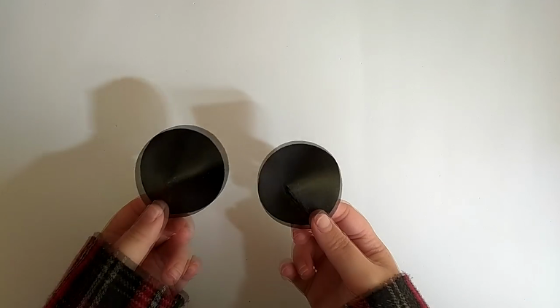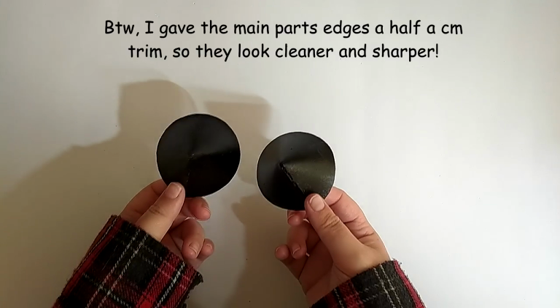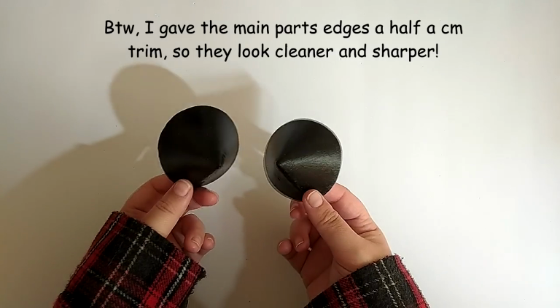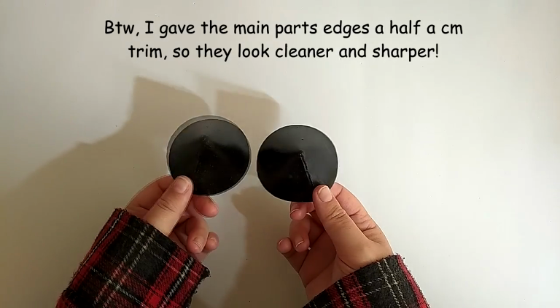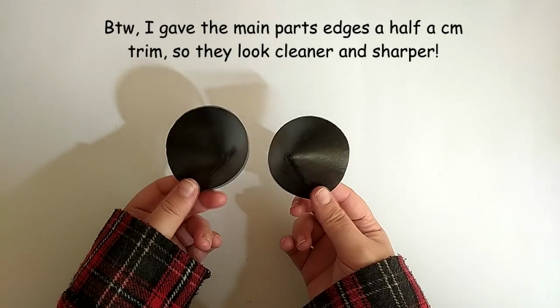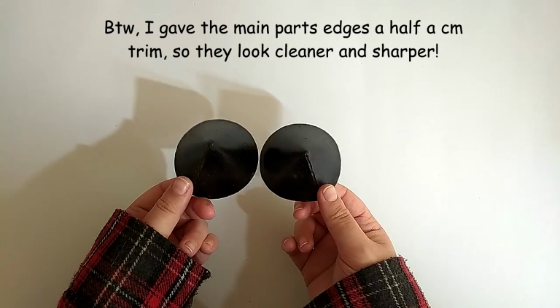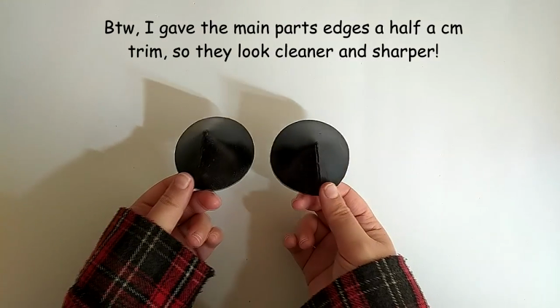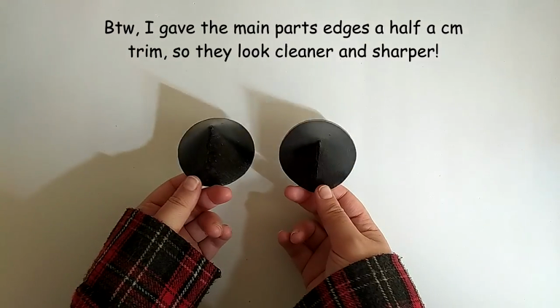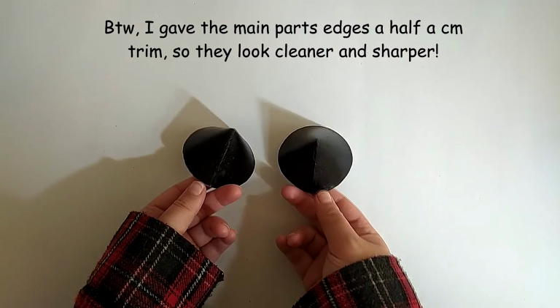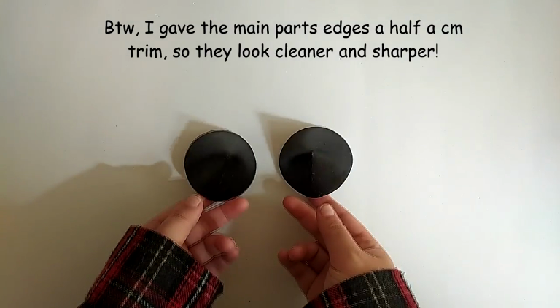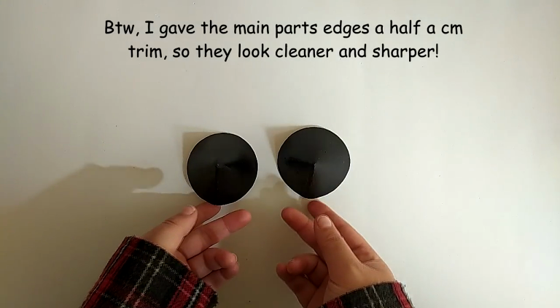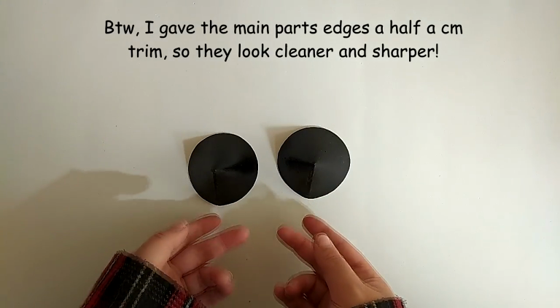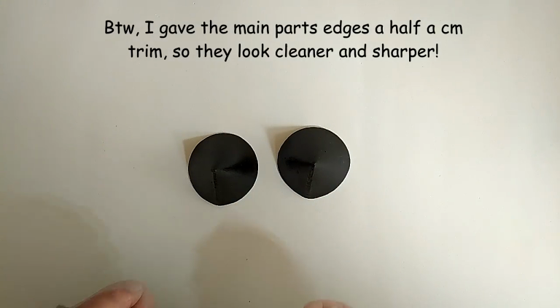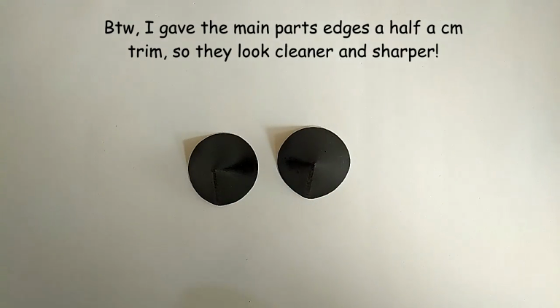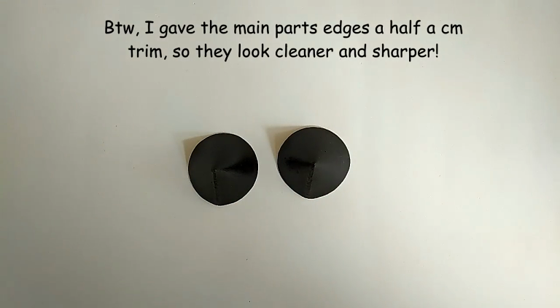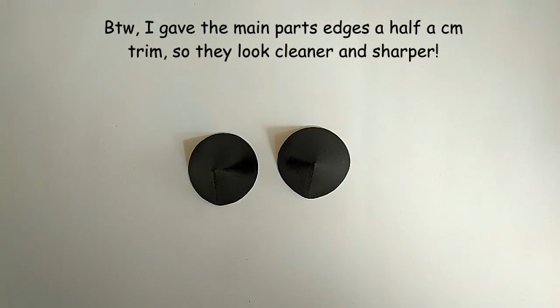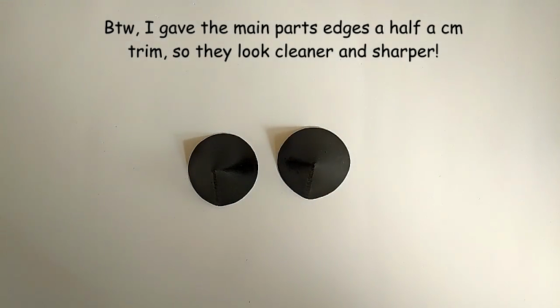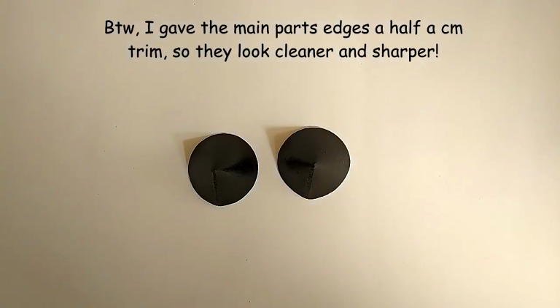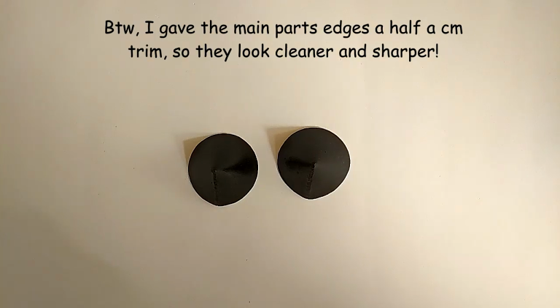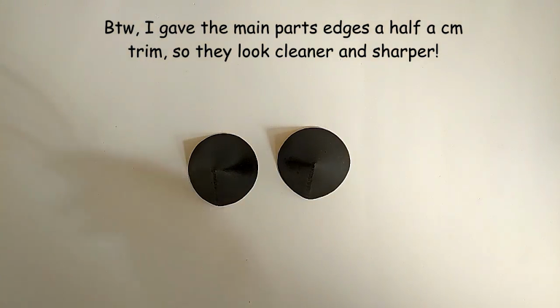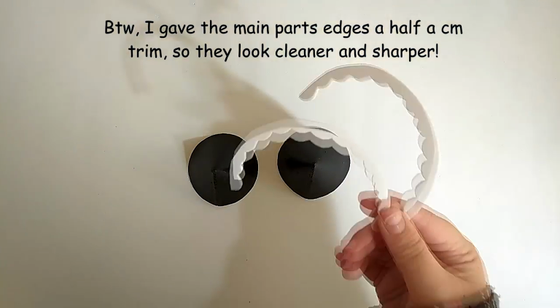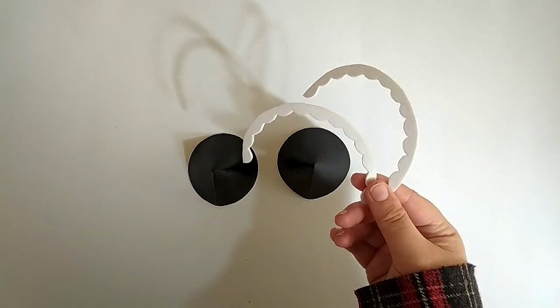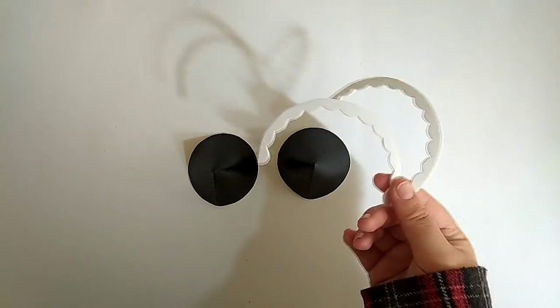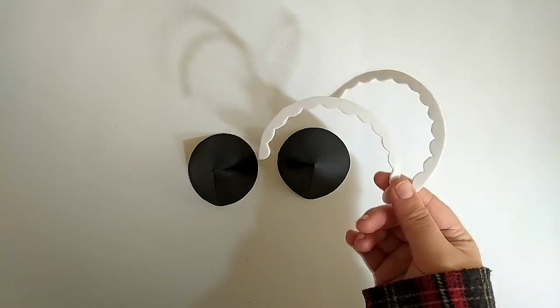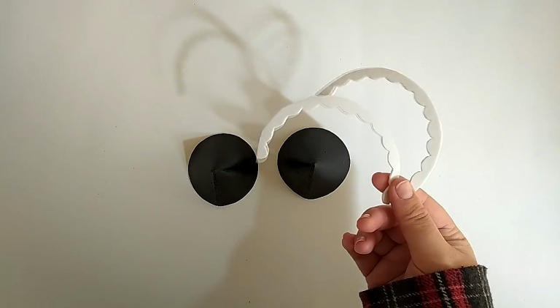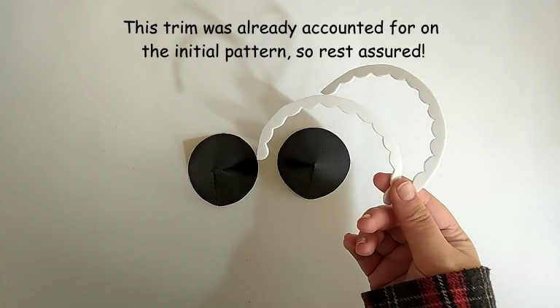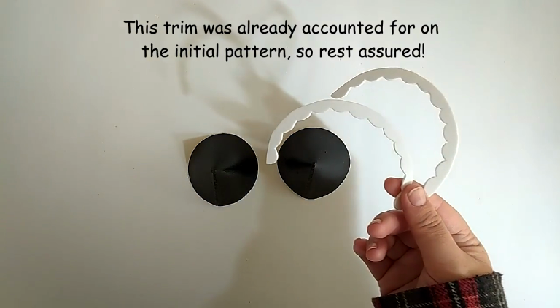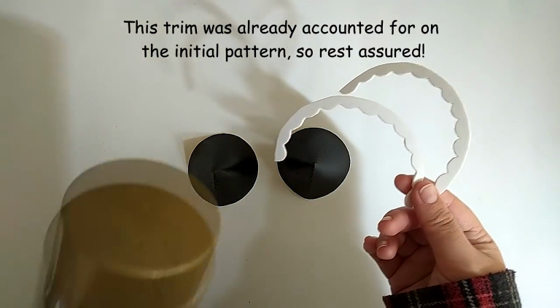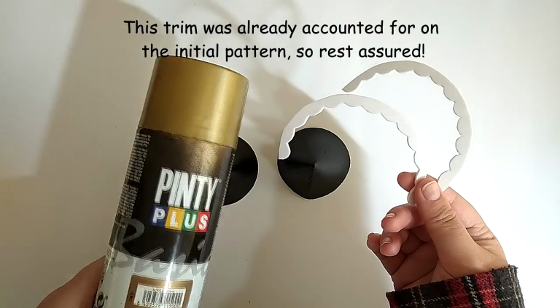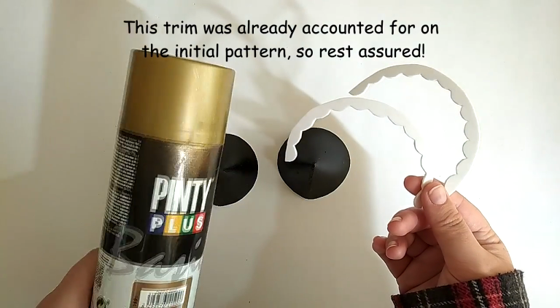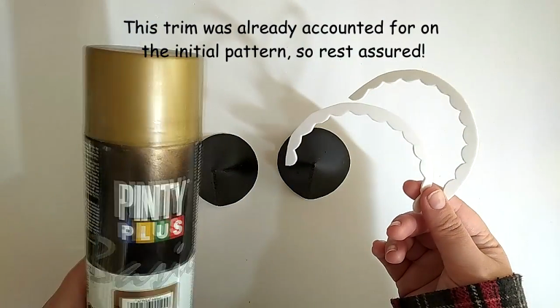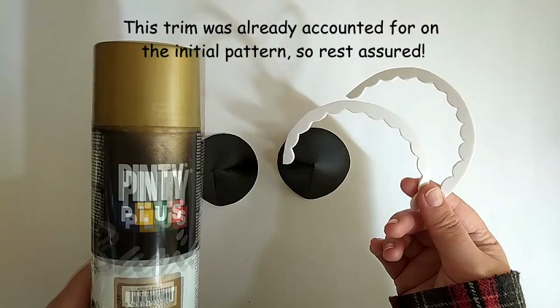And here they are after drying. As for the decorative parts, I went with gold spray paint.